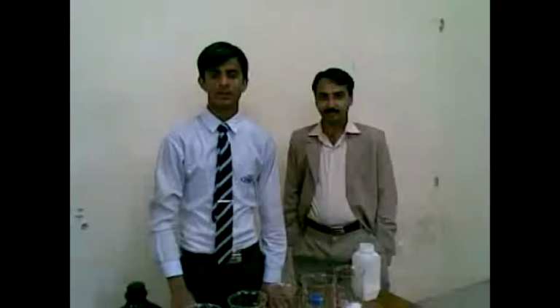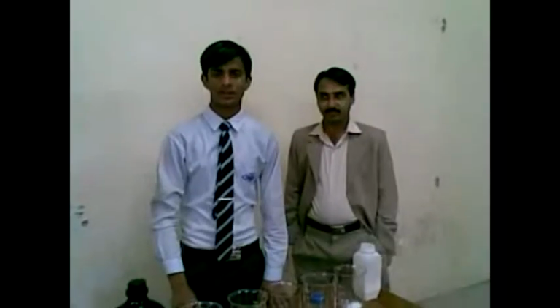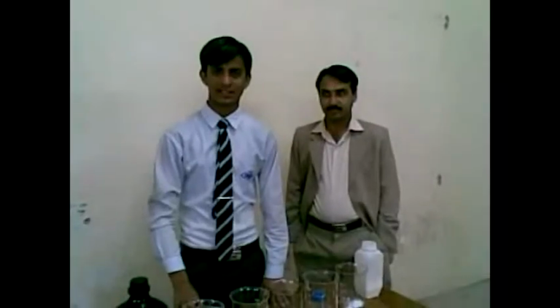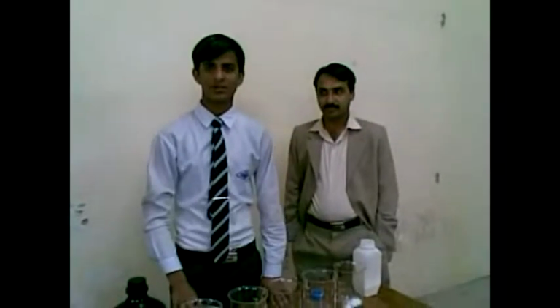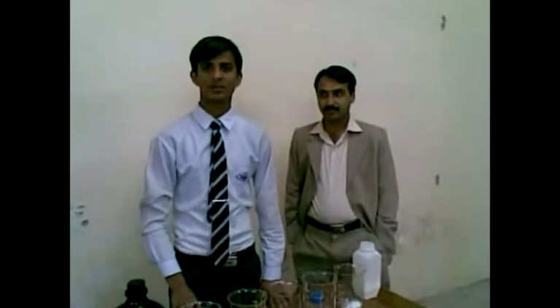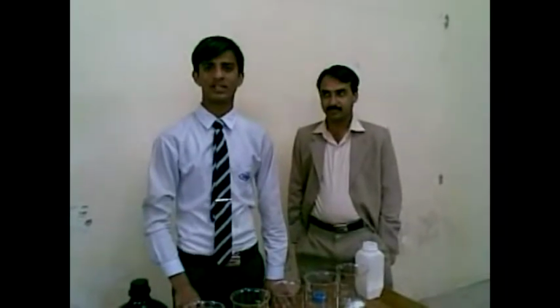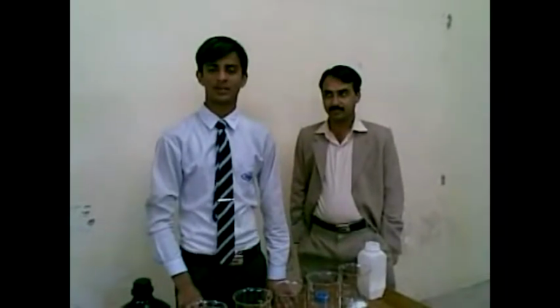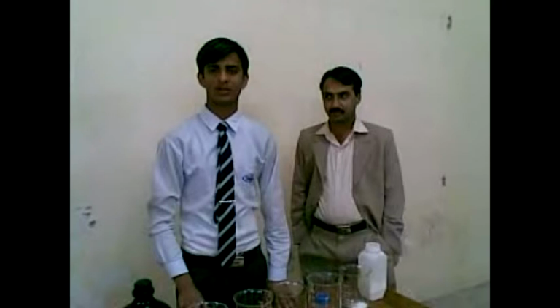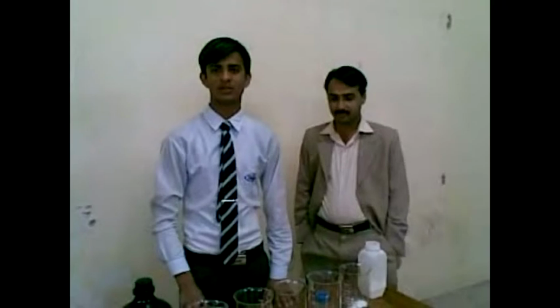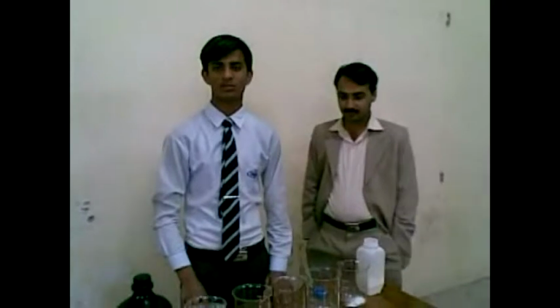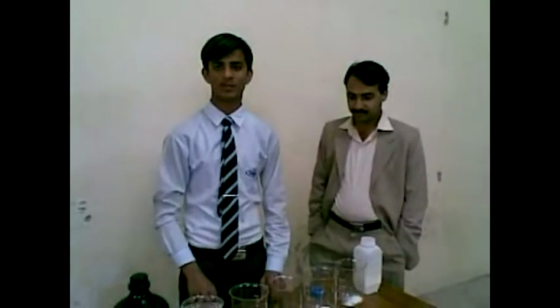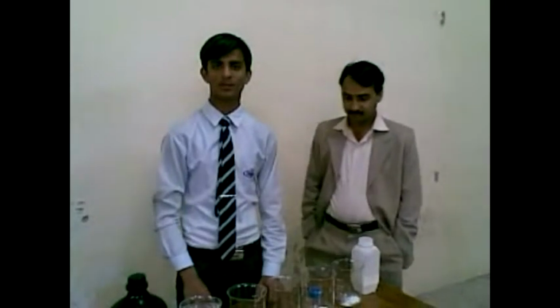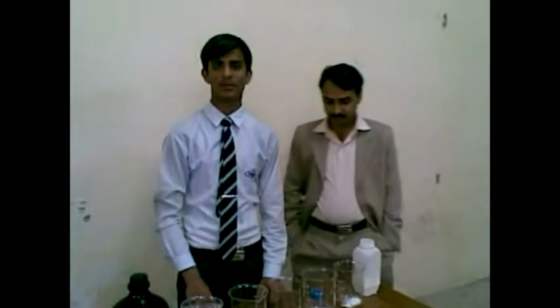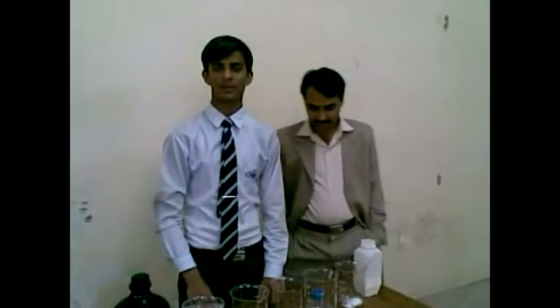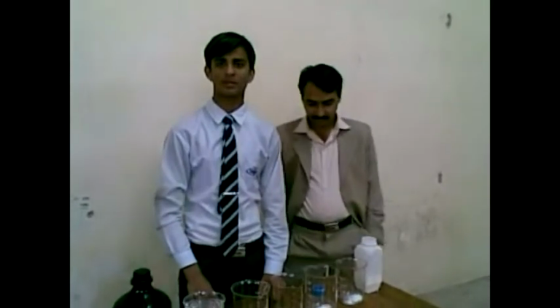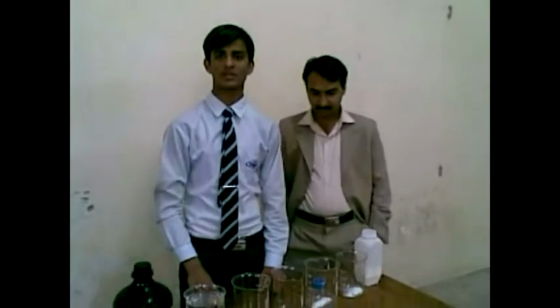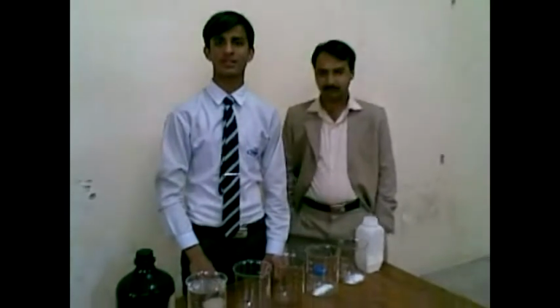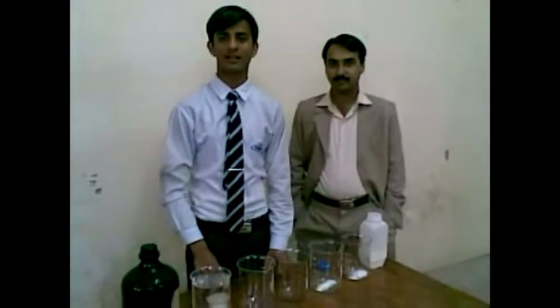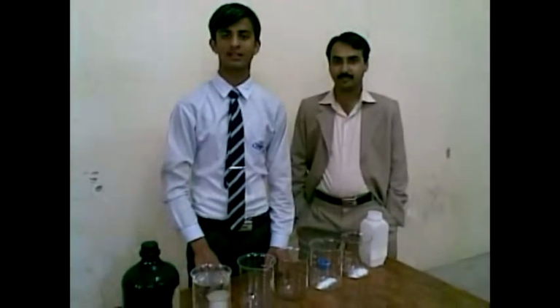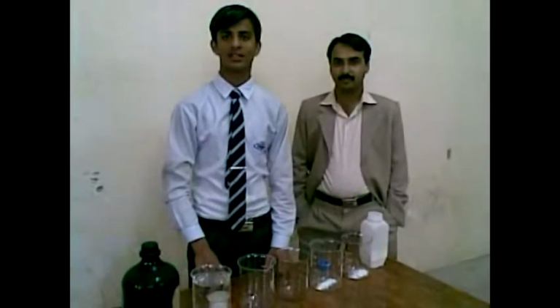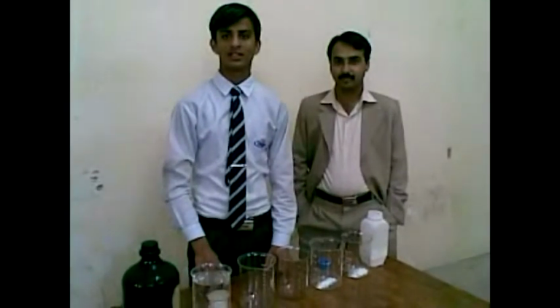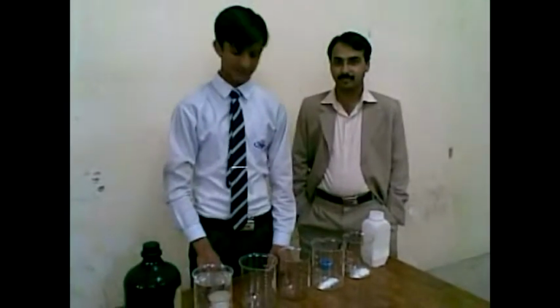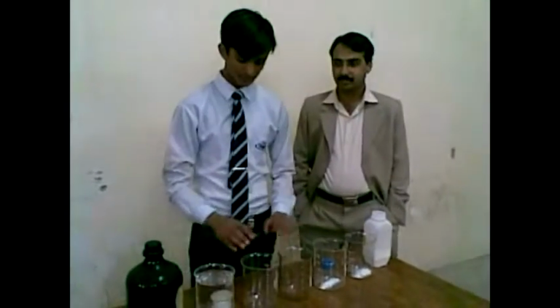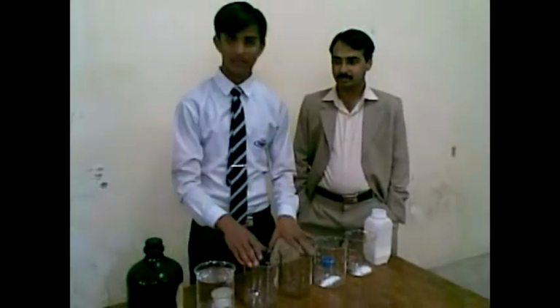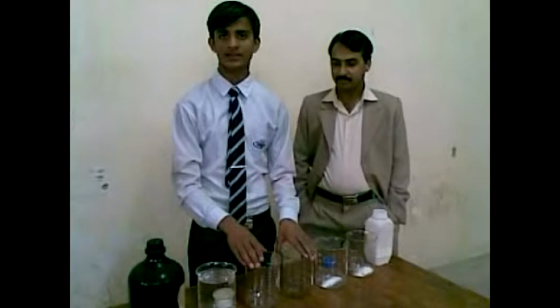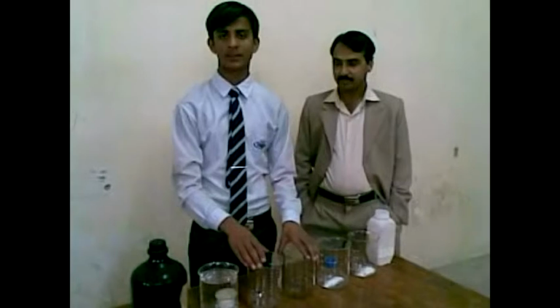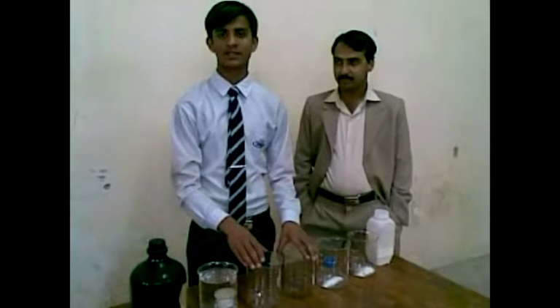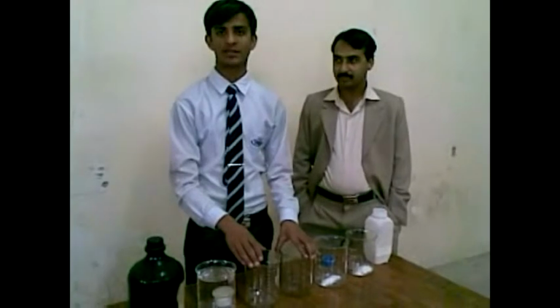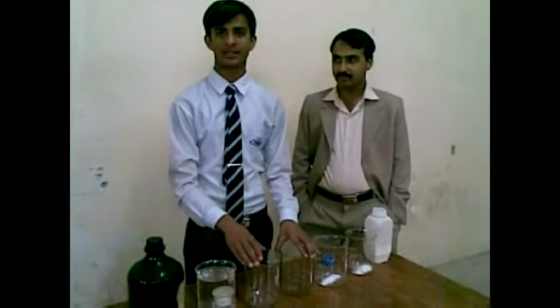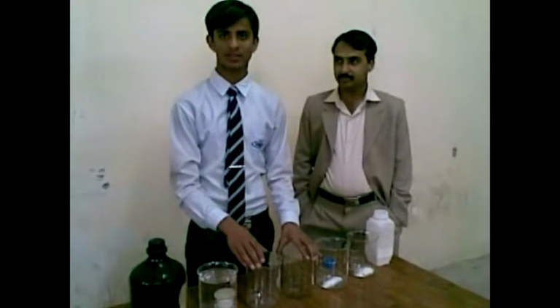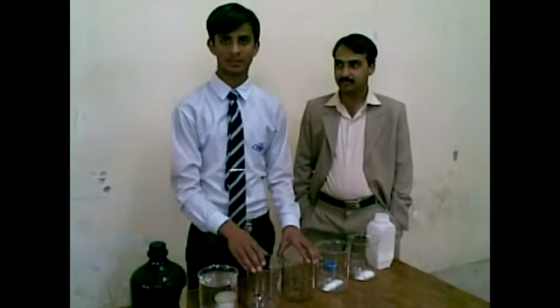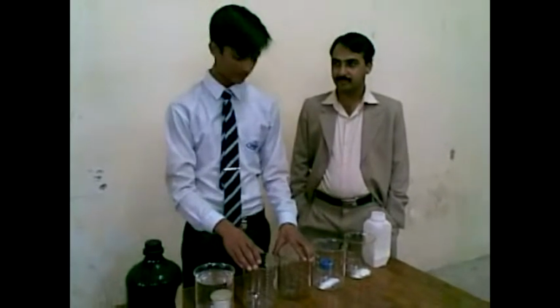As-salamu alaykum, I am Nirmatullah Mithra. I am from the Department of the Ministry and this experiment is given by Salad Farrakhan.